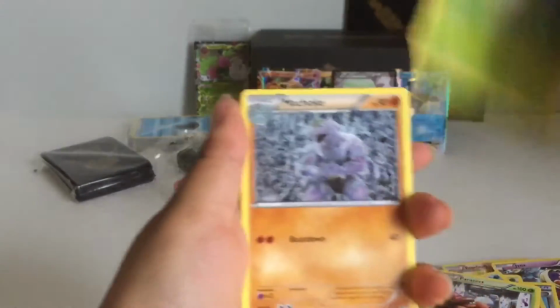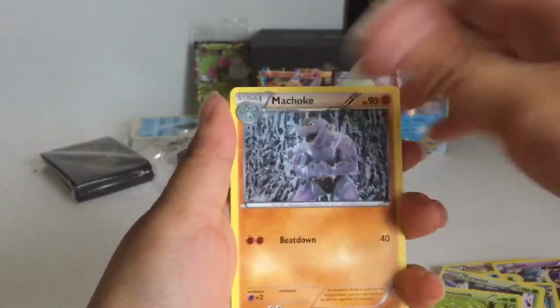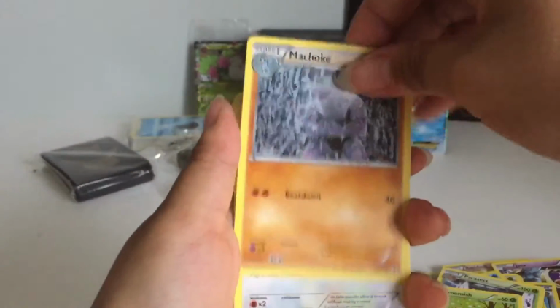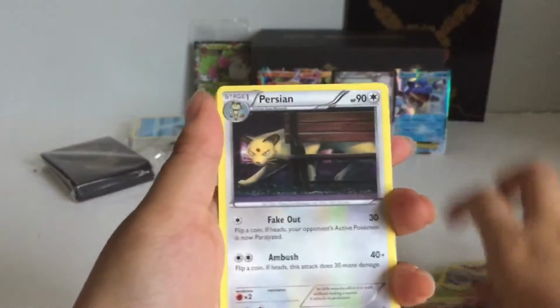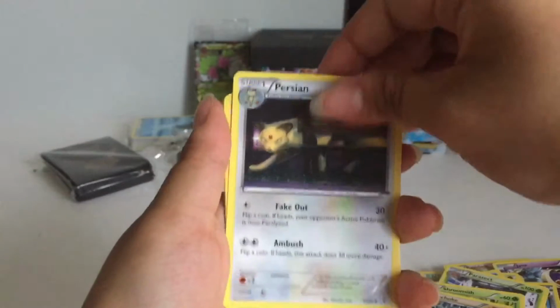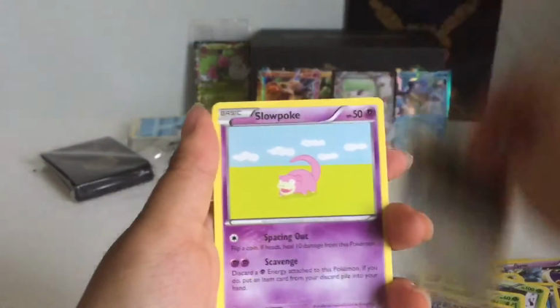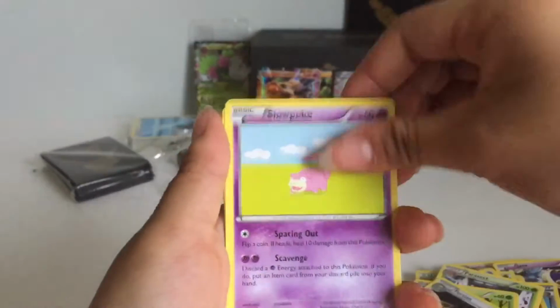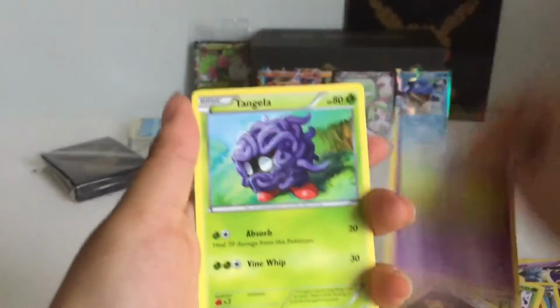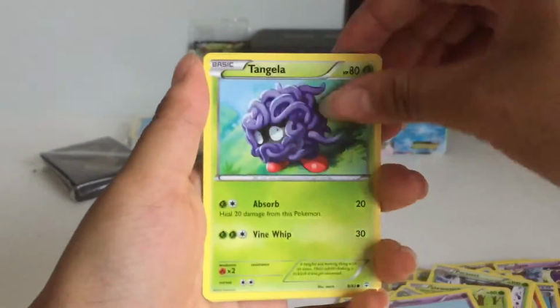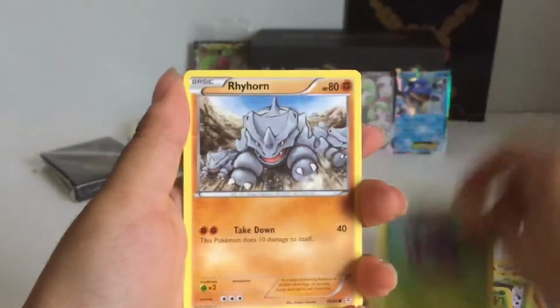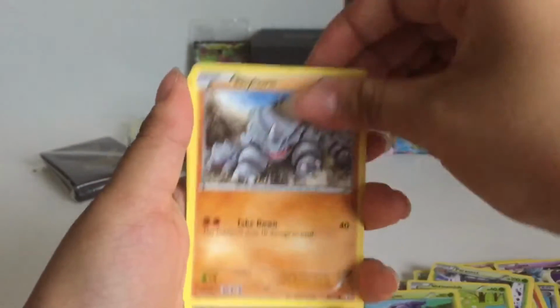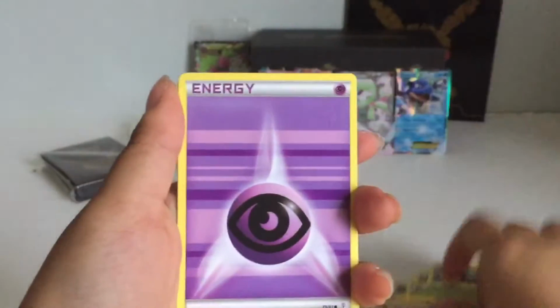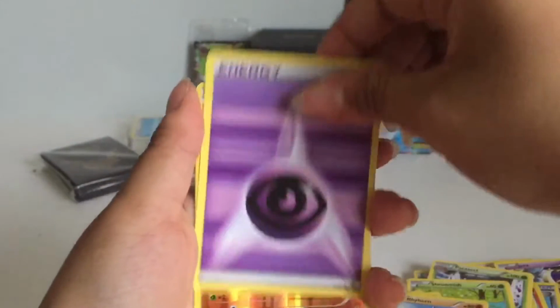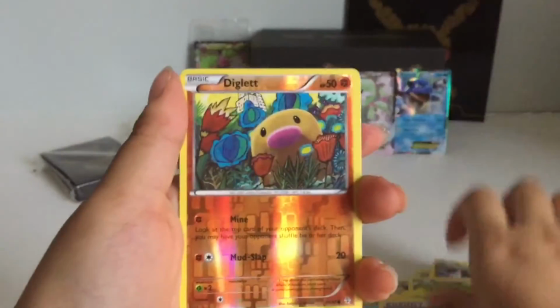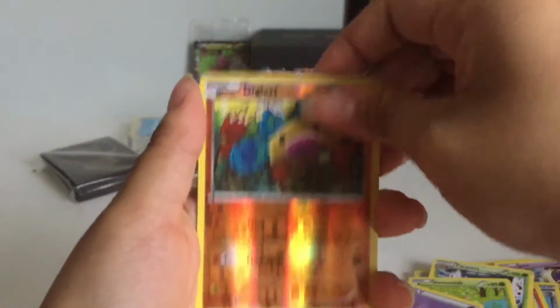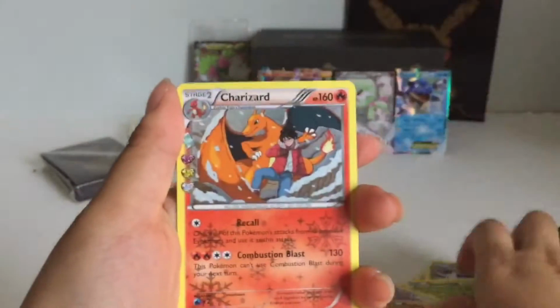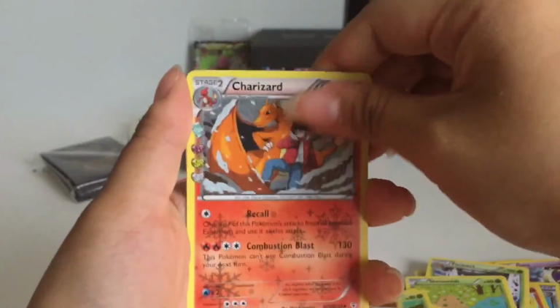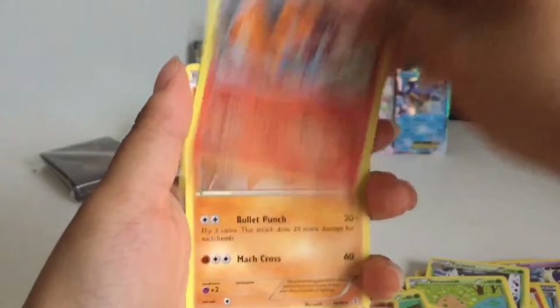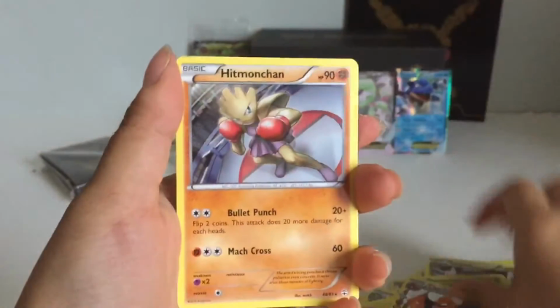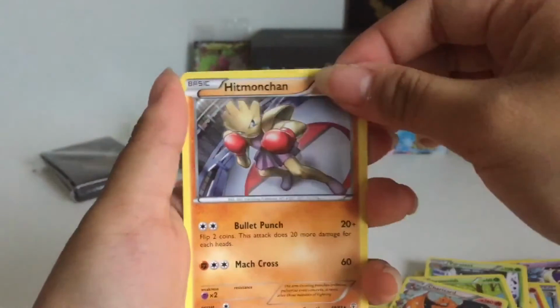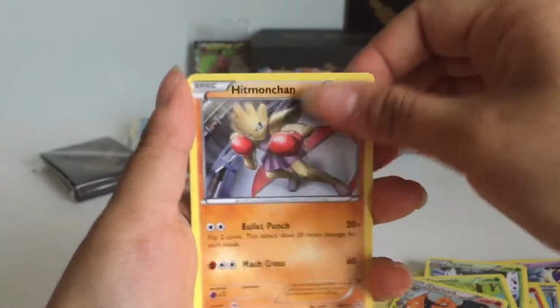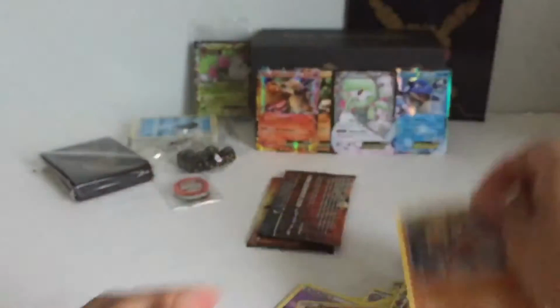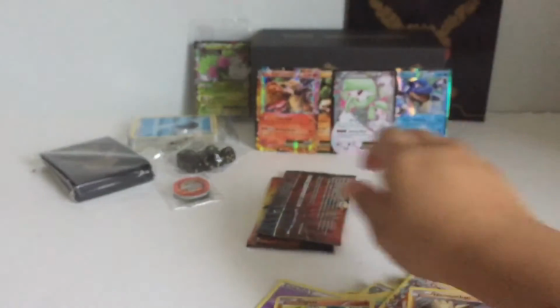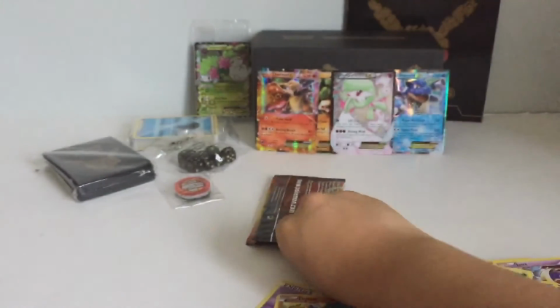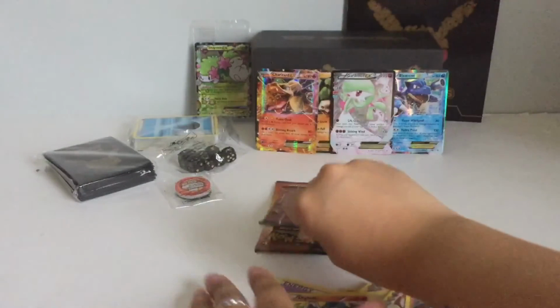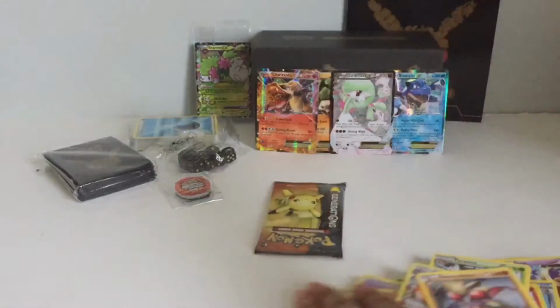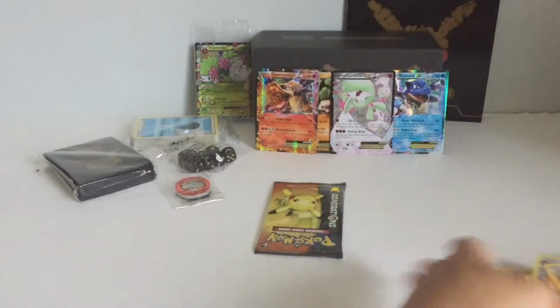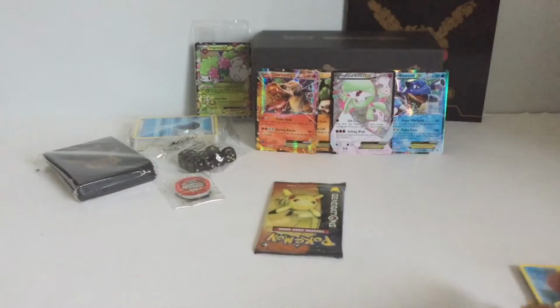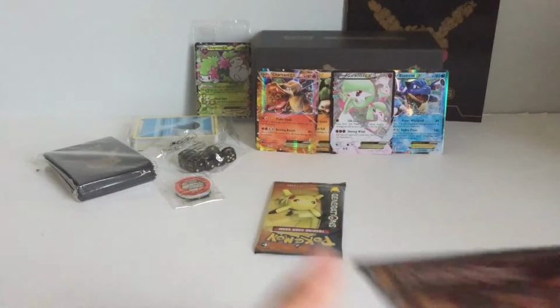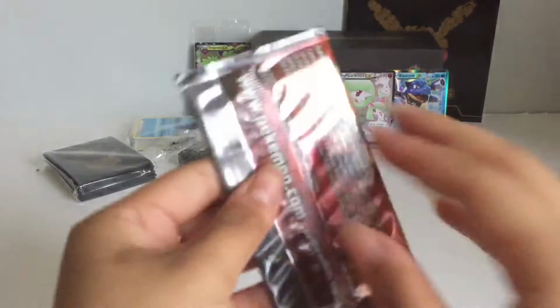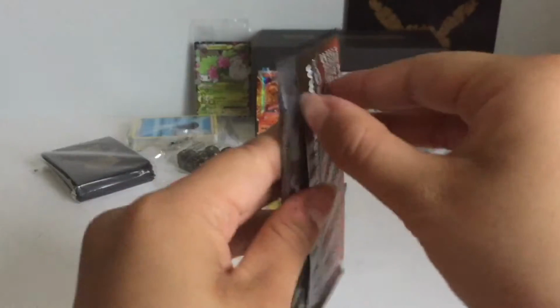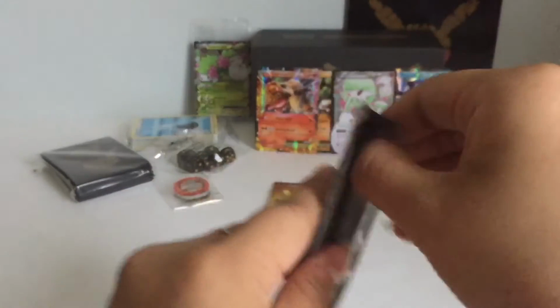Shroomish, Machoke, Persian, Slowpoke, Tangela, Rhyhorn, Energy, Diglett, Charizard, and Hitmonchan. Alright, we are almost done — just two more packs.